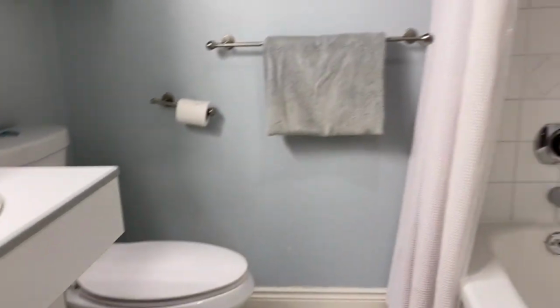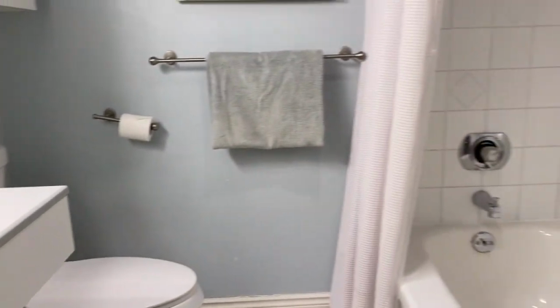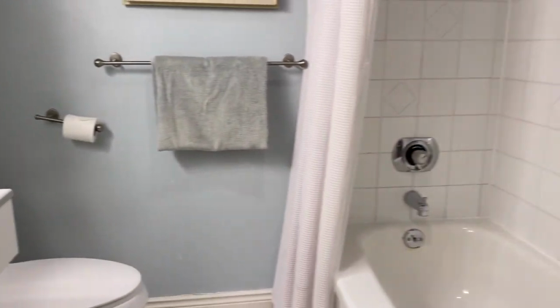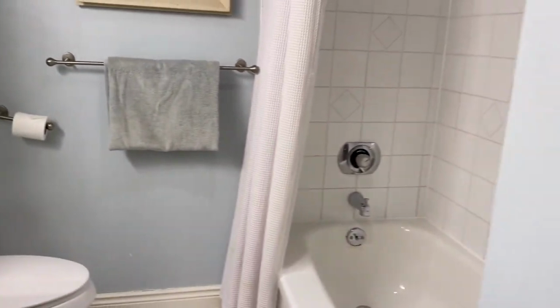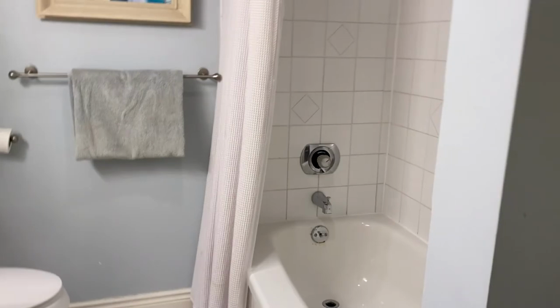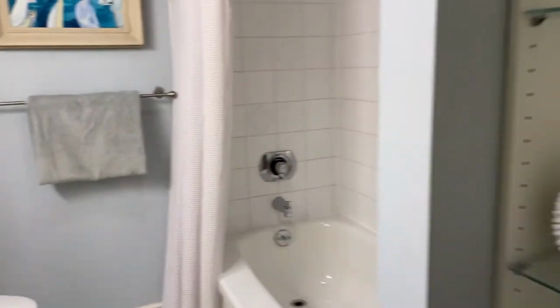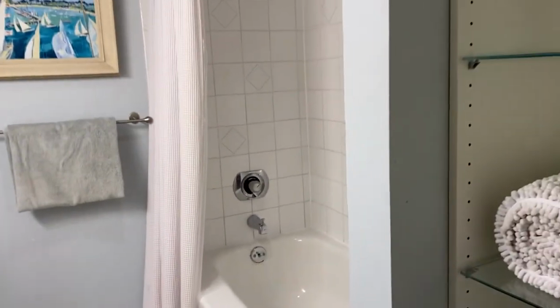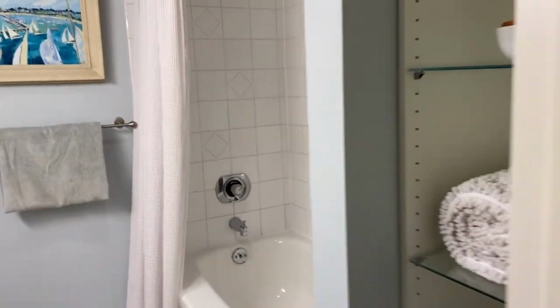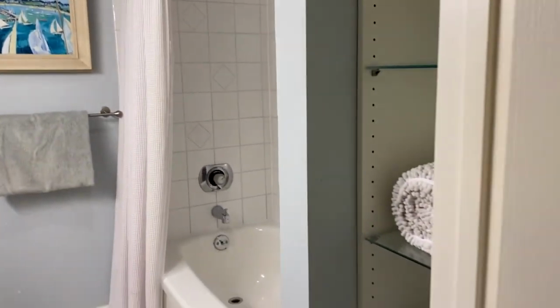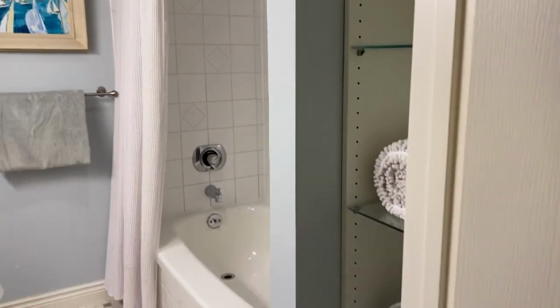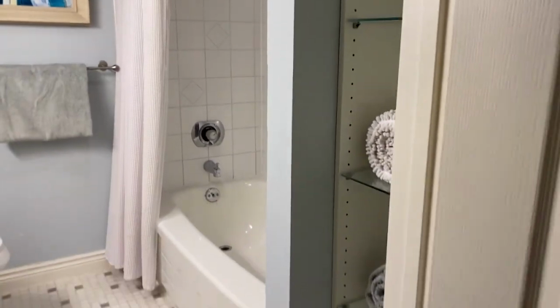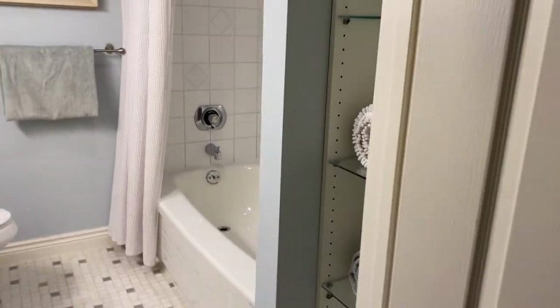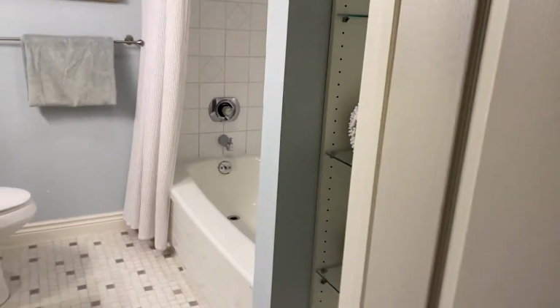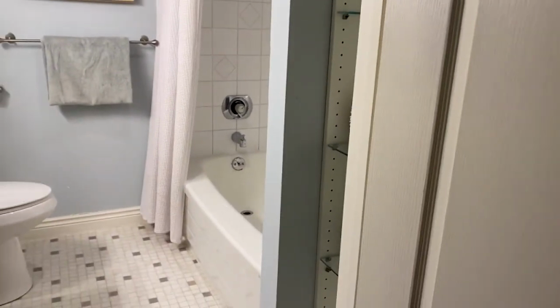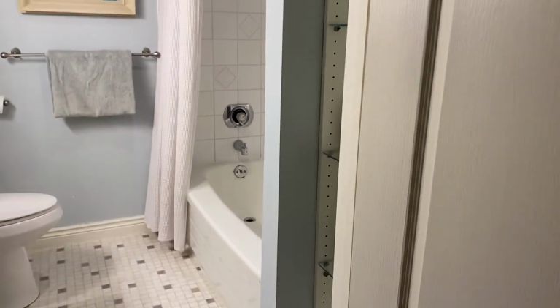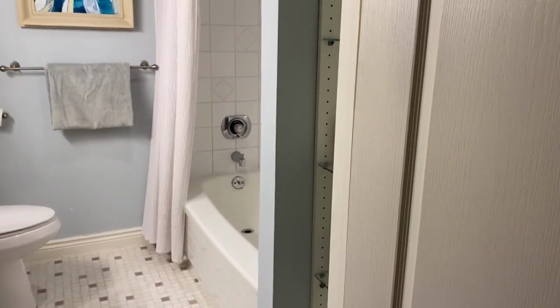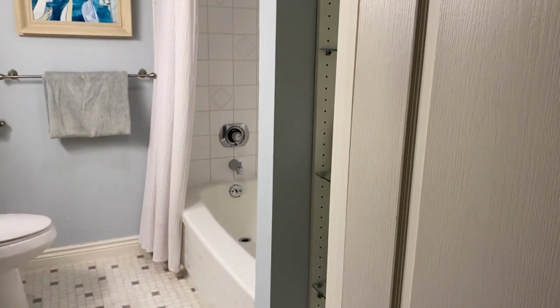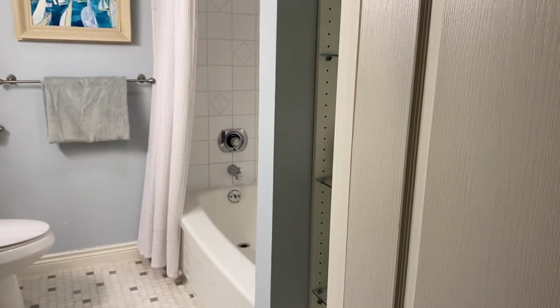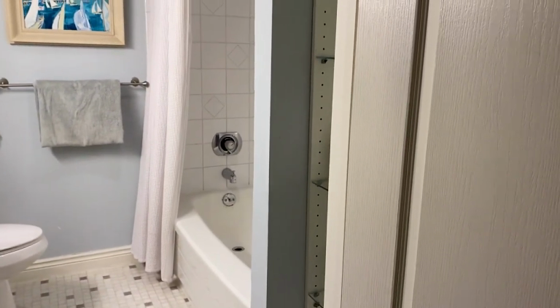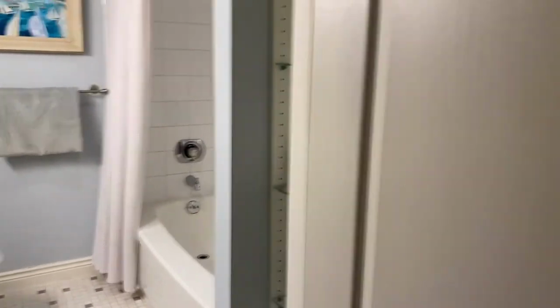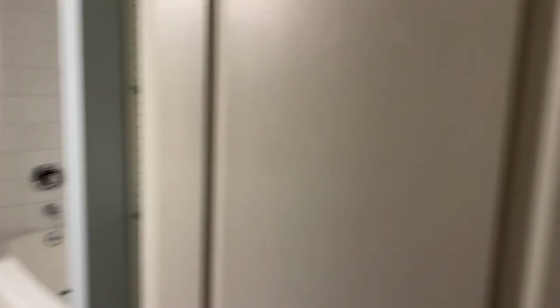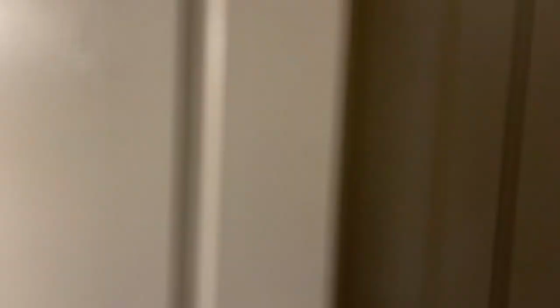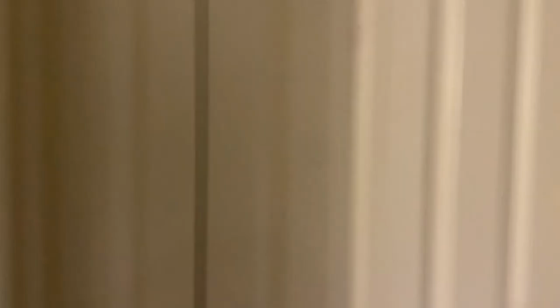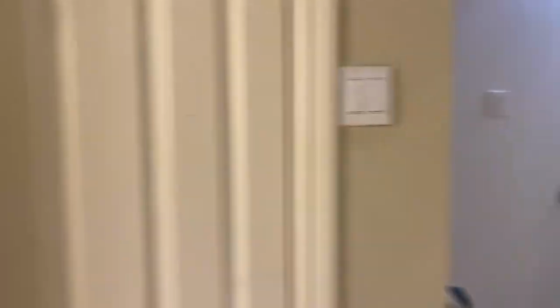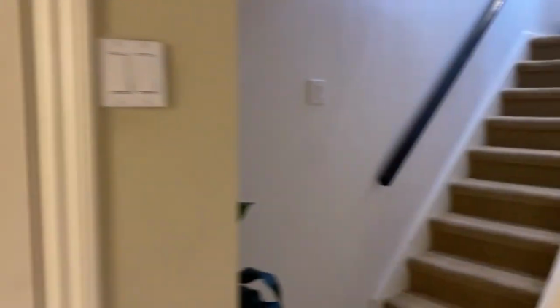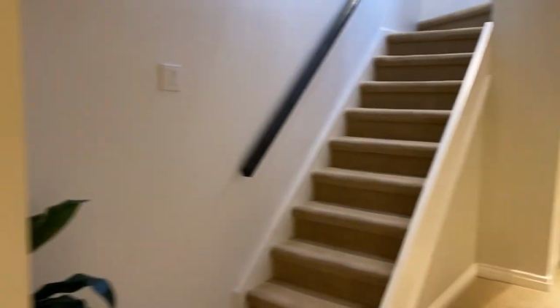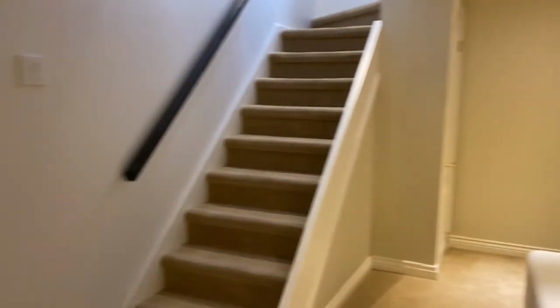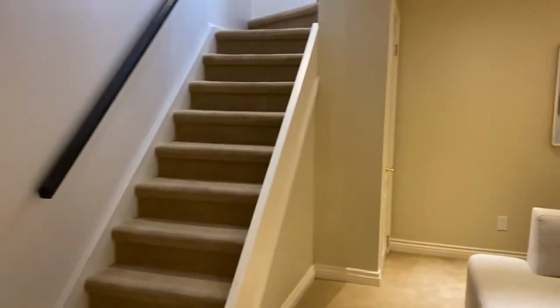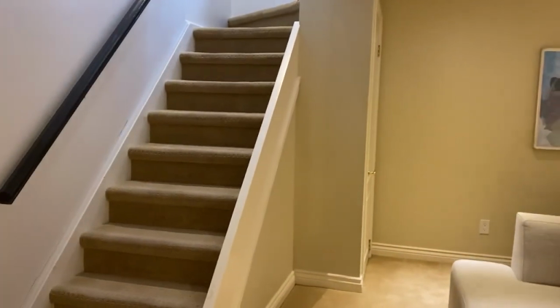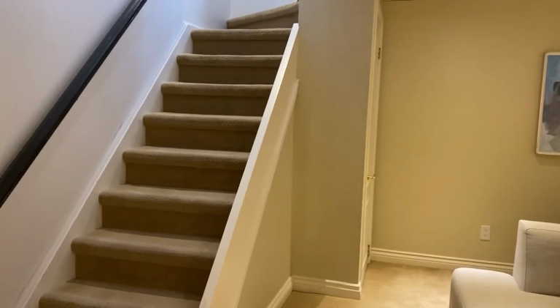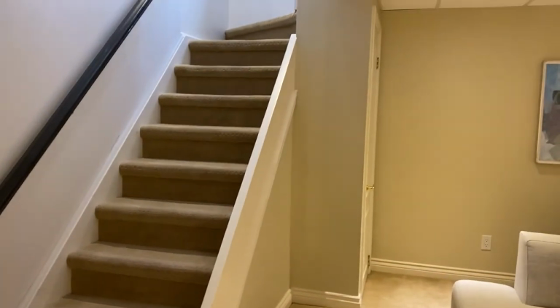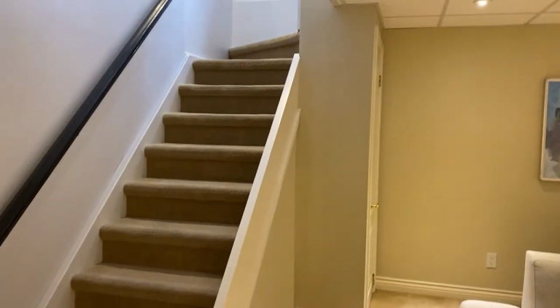There's also a fairly big washer in here. And that's the lower floor of 107 Douglas Avenue.